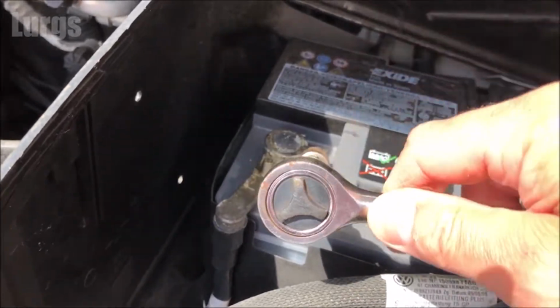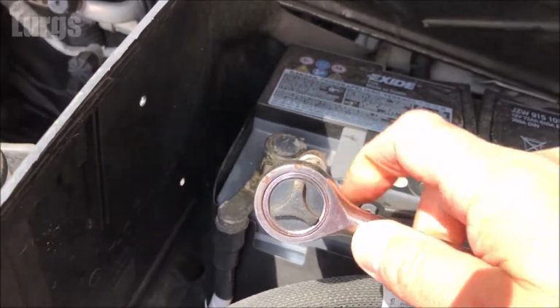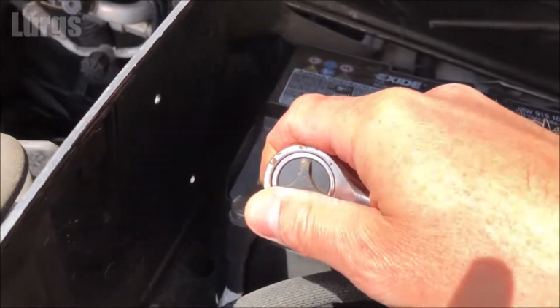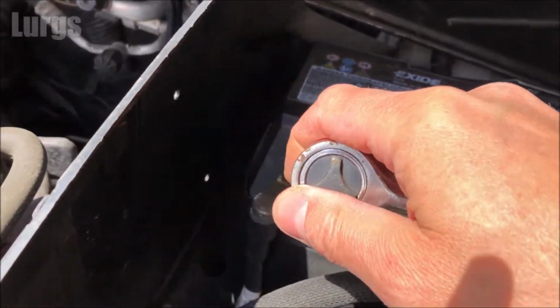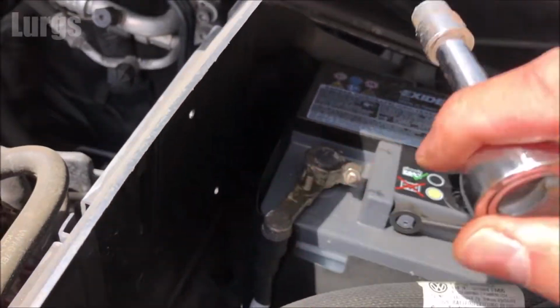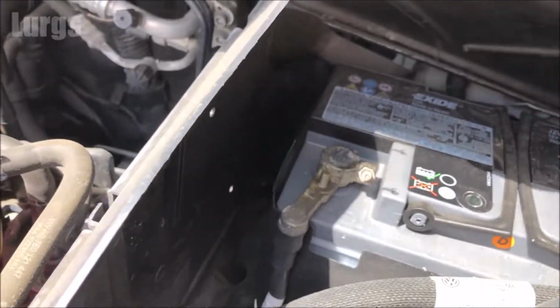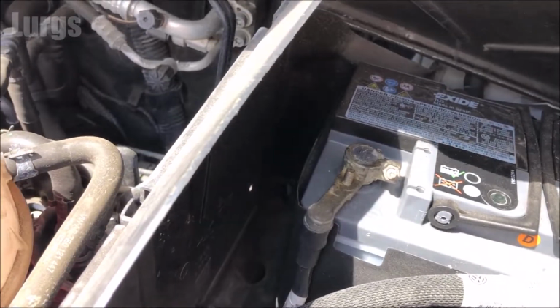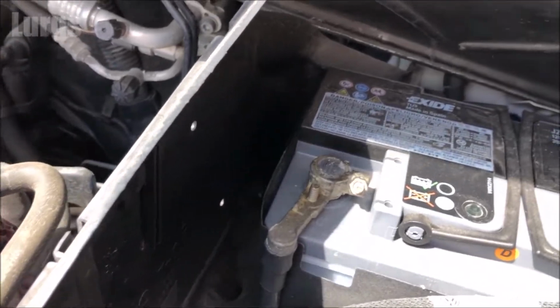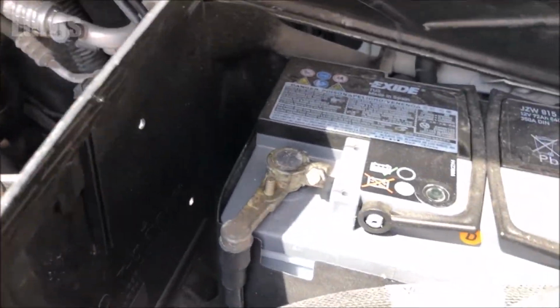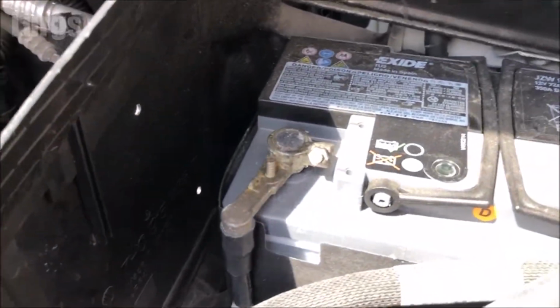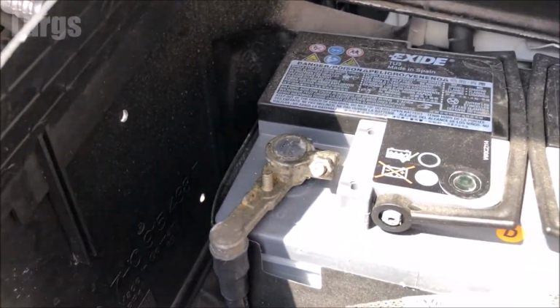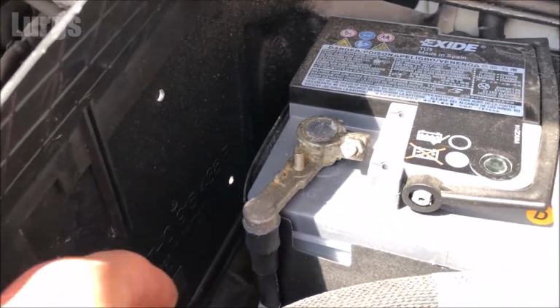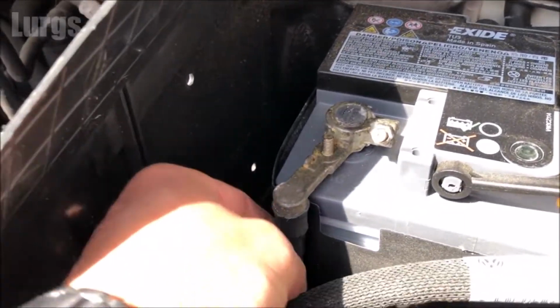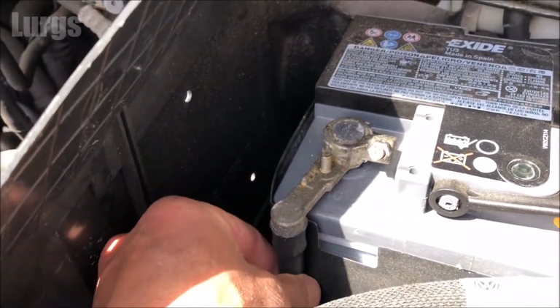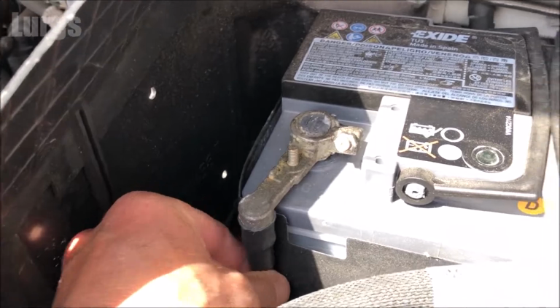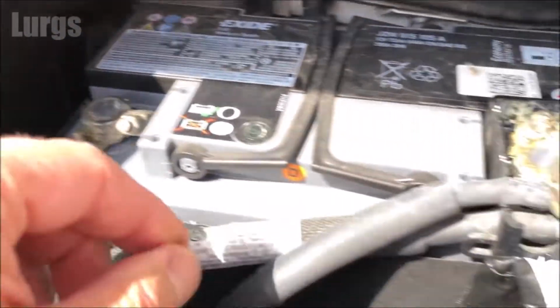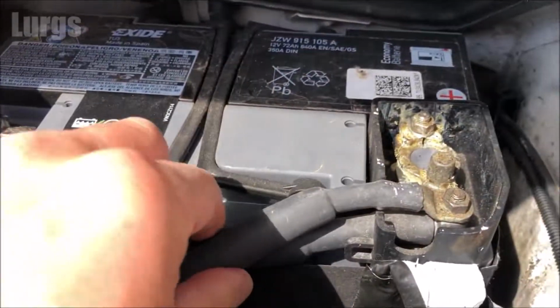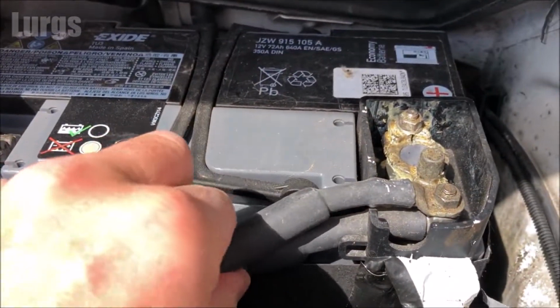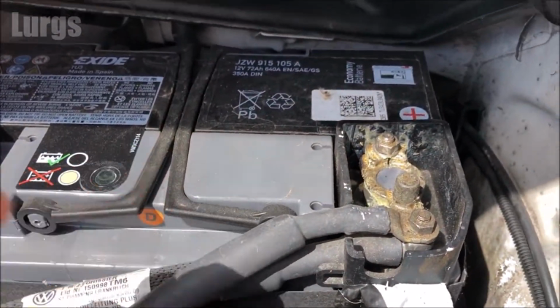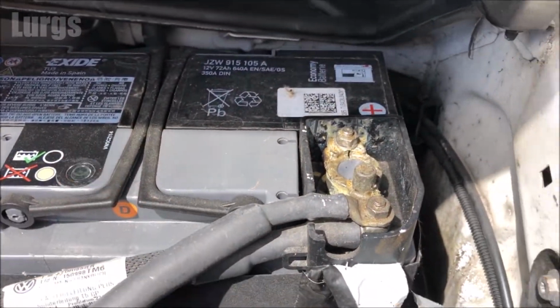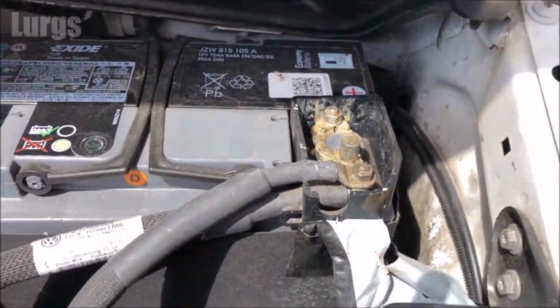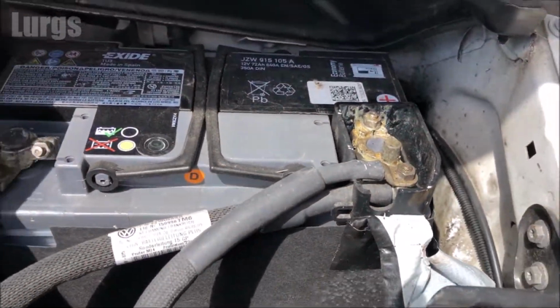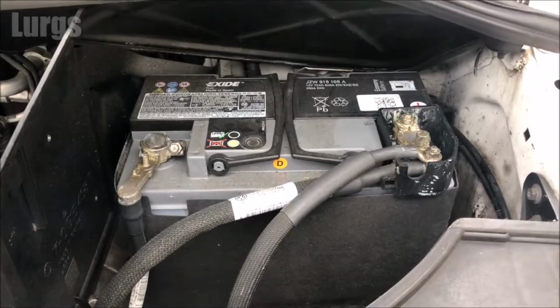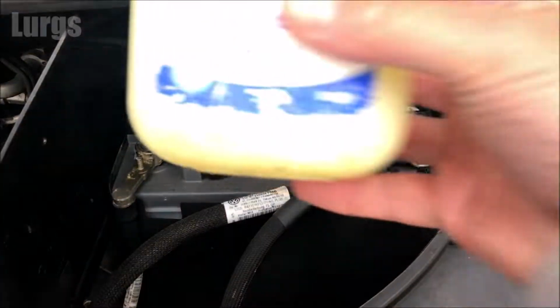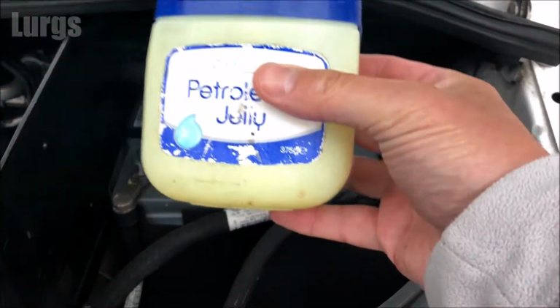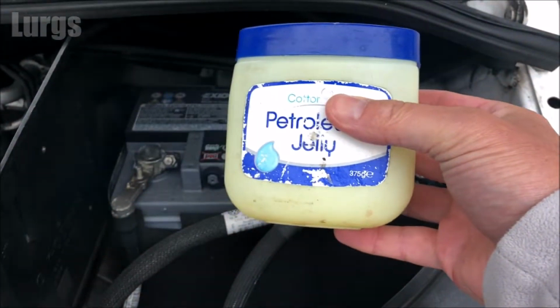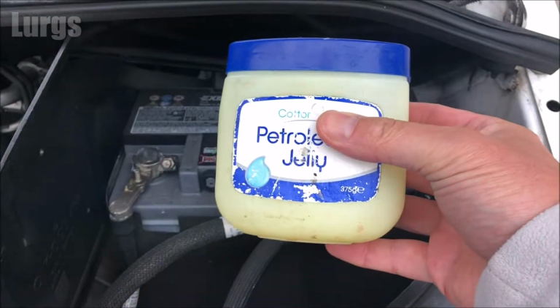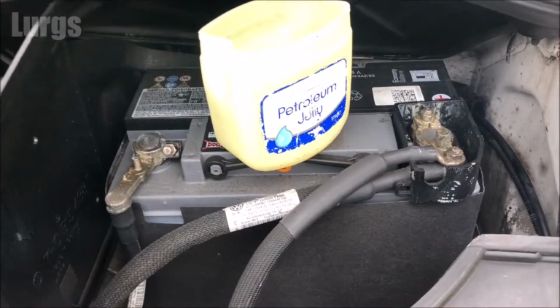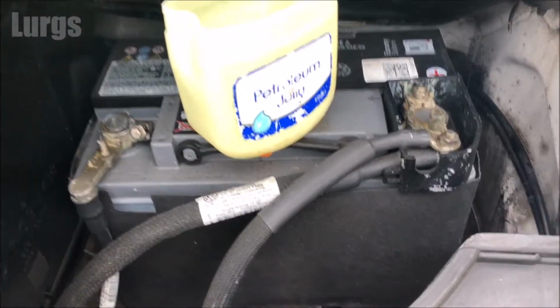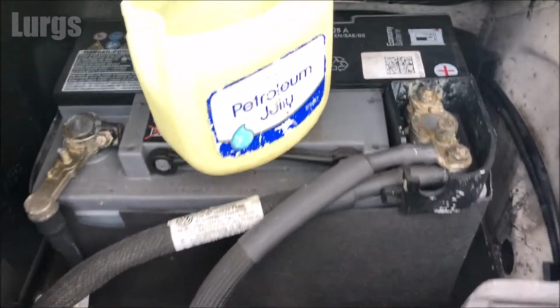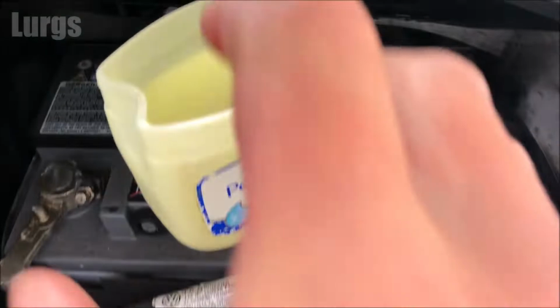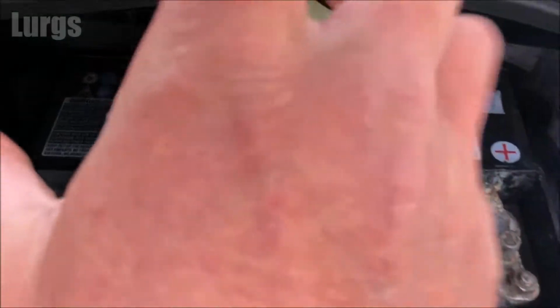Tighten it nice and tight, then just check that both cables are nice and tight. And now for the top tip — take some petroleum jelly.